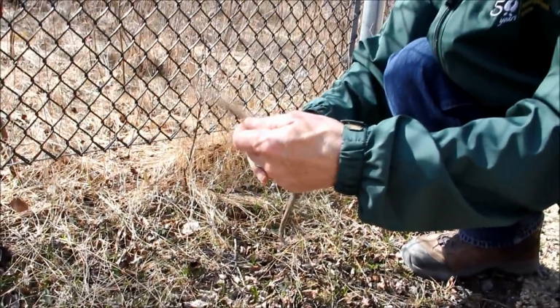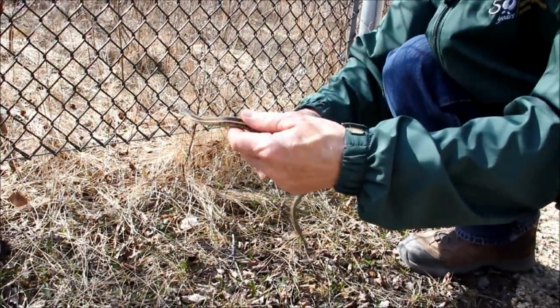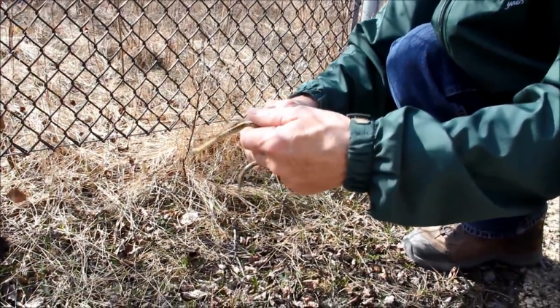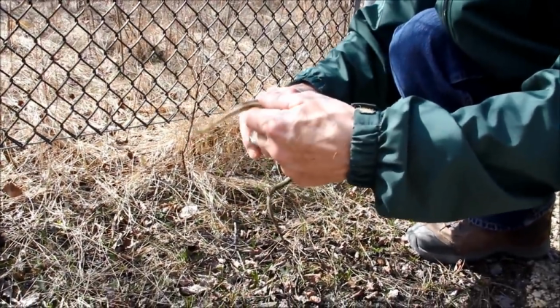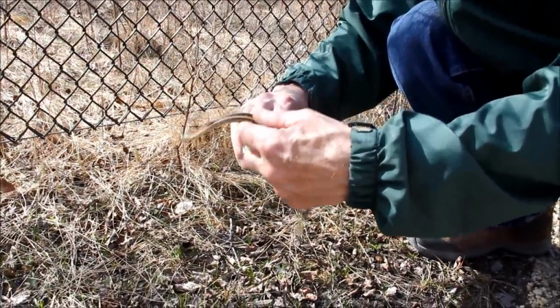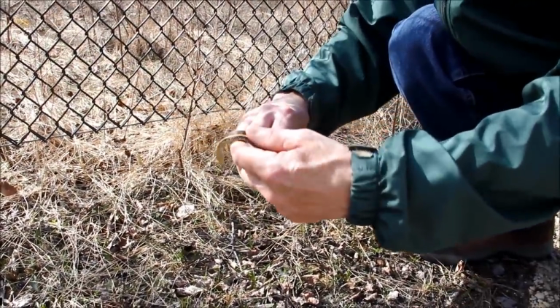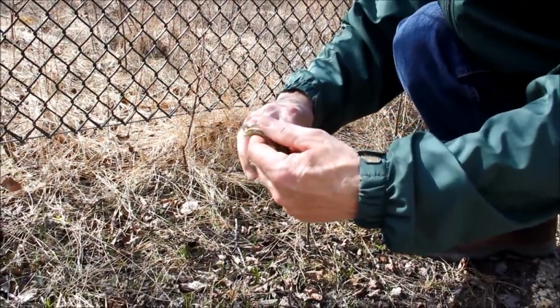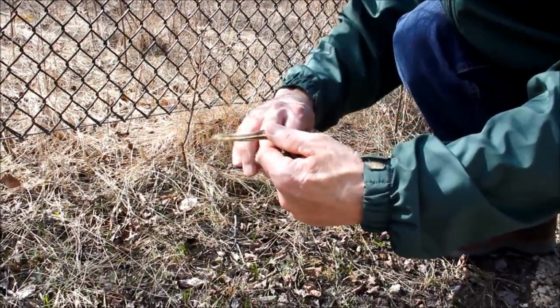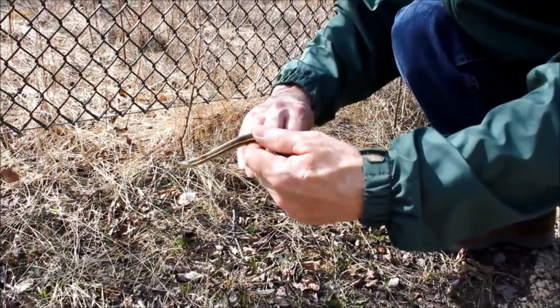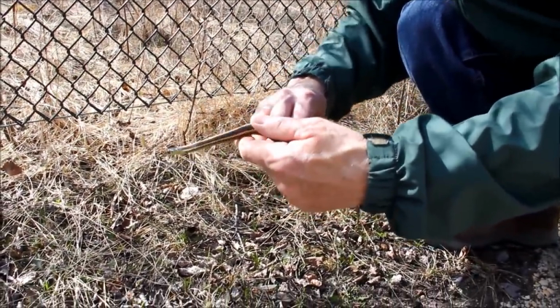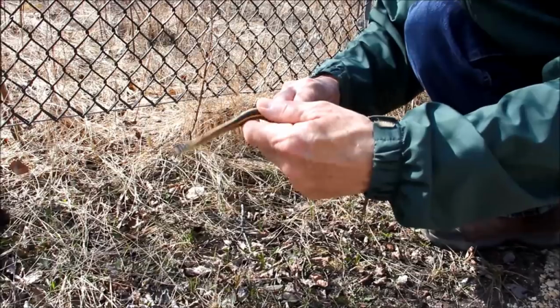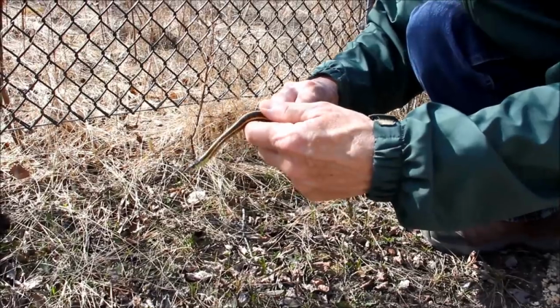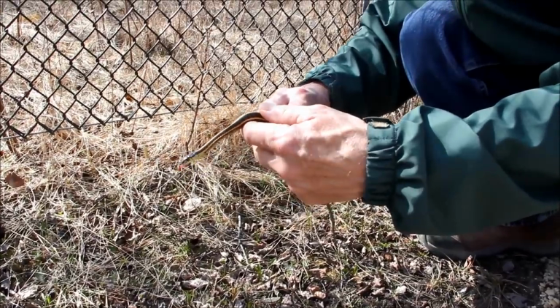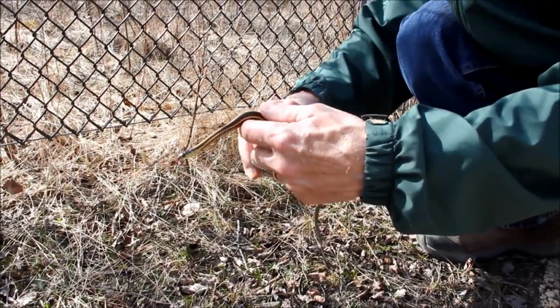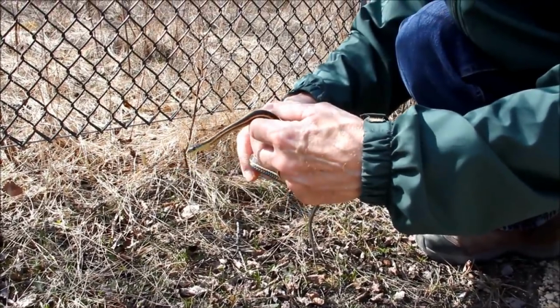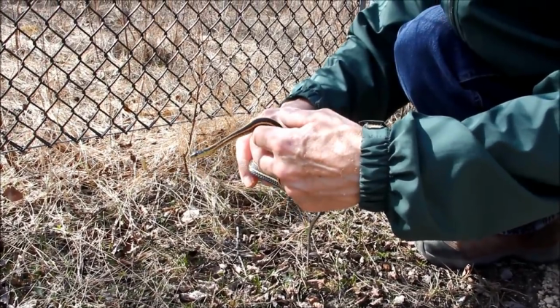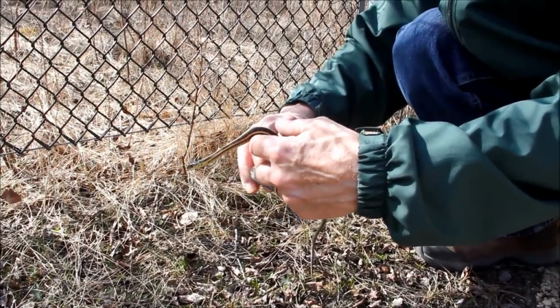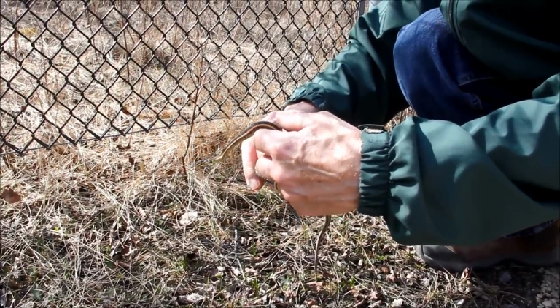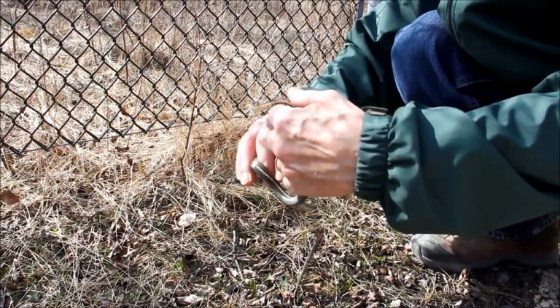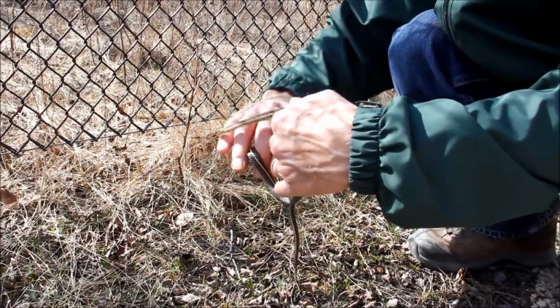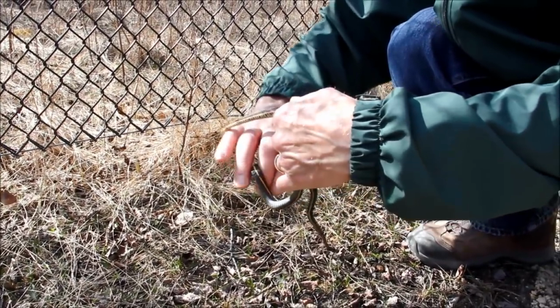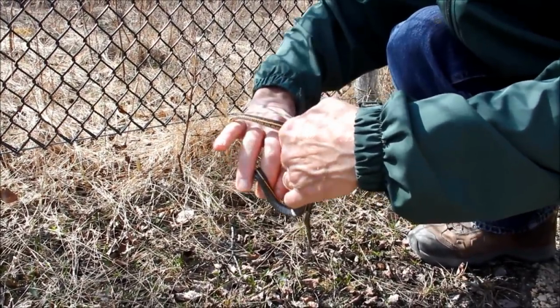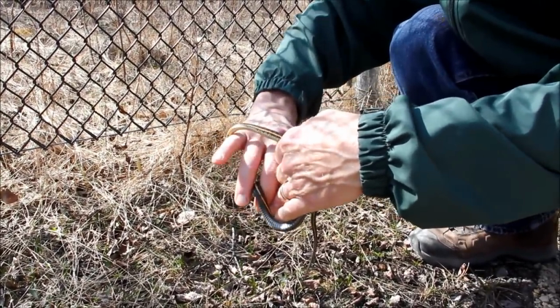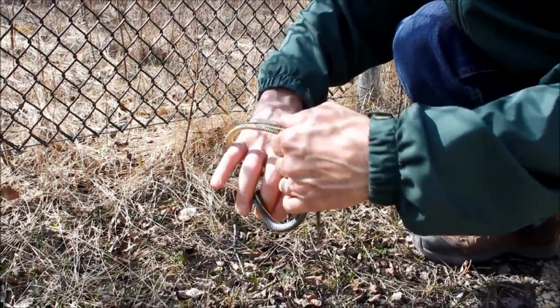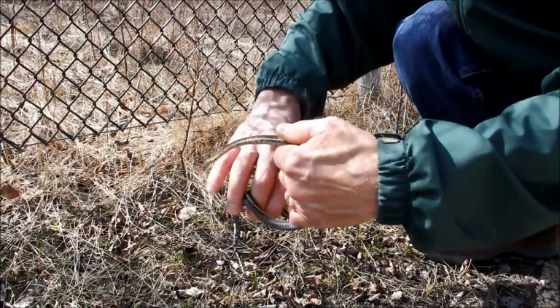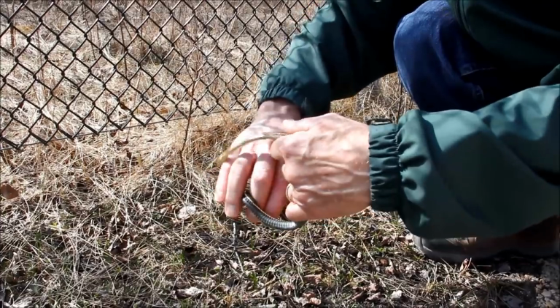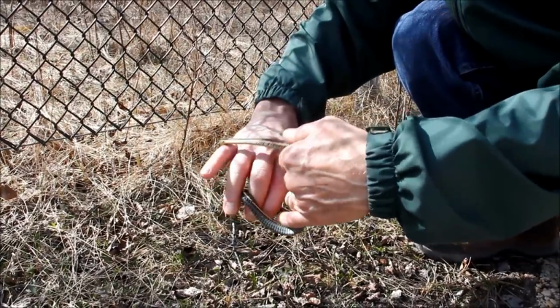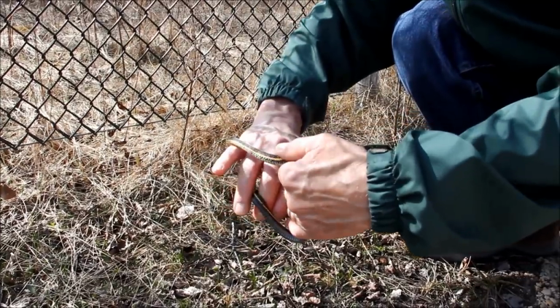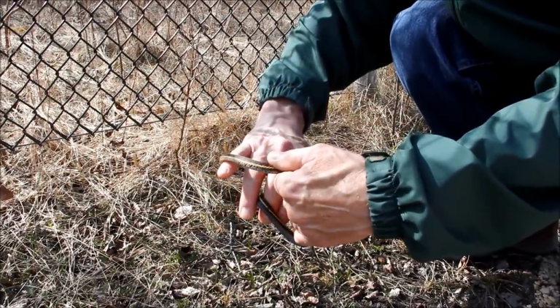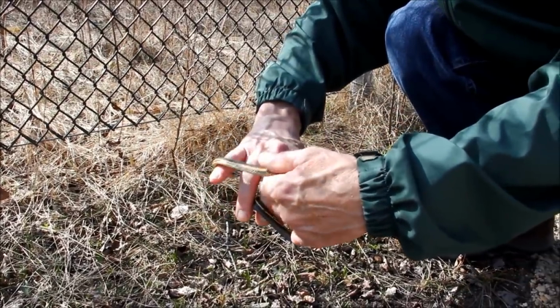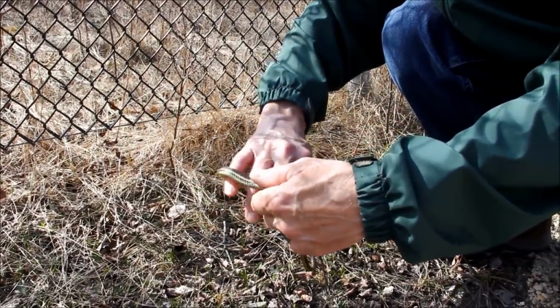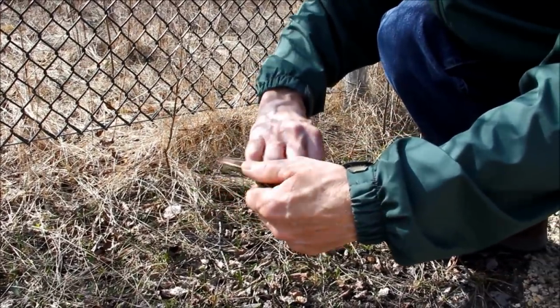You can see that initially they wiggle around a fair bit, but eventually they stop wiggling. They like the feel of the warmth of your hand, especially in the morning when they're quite cool.